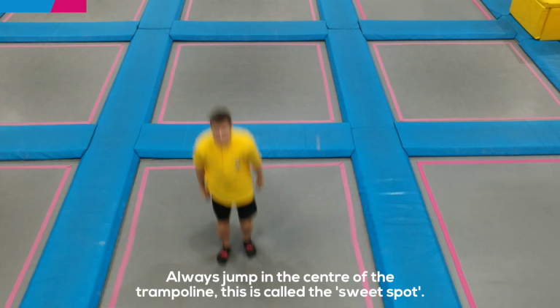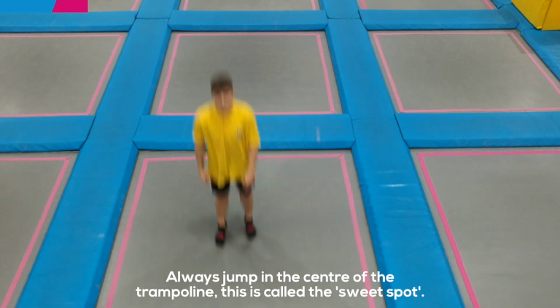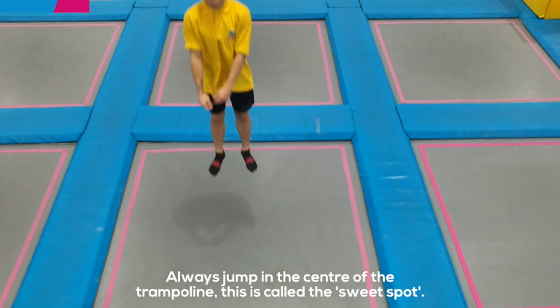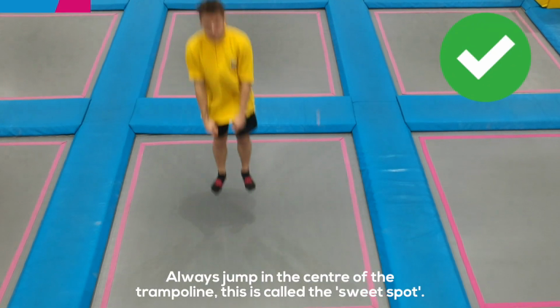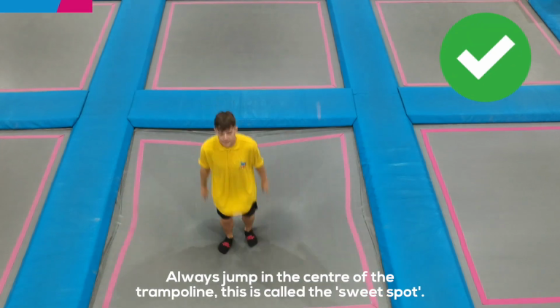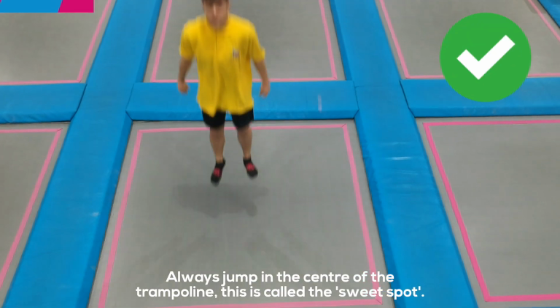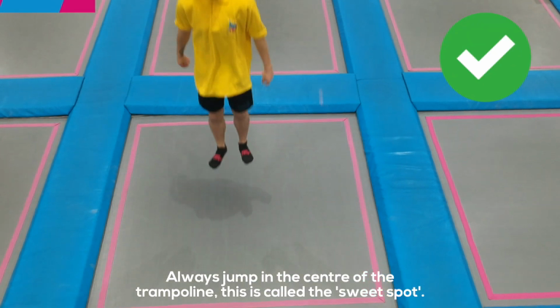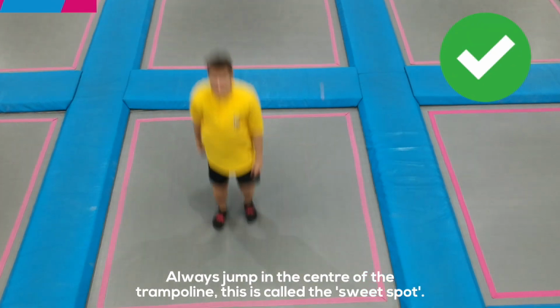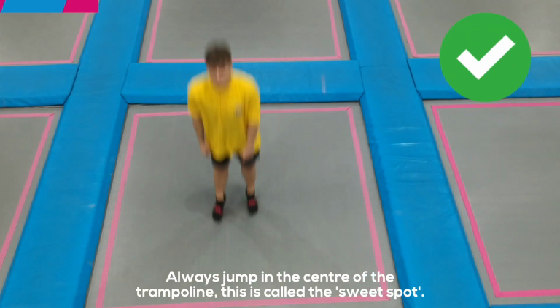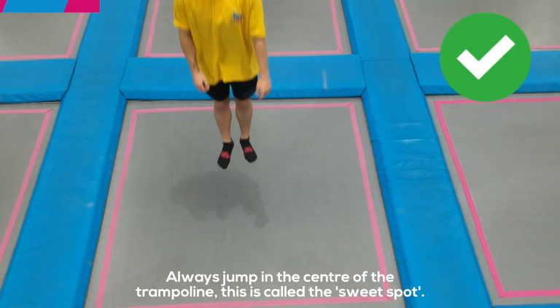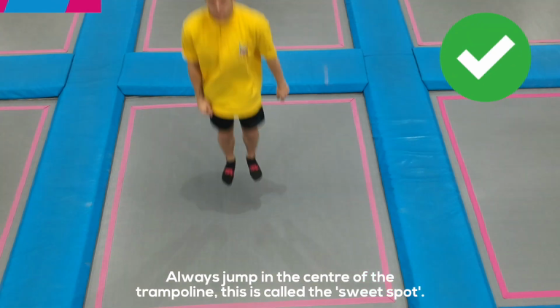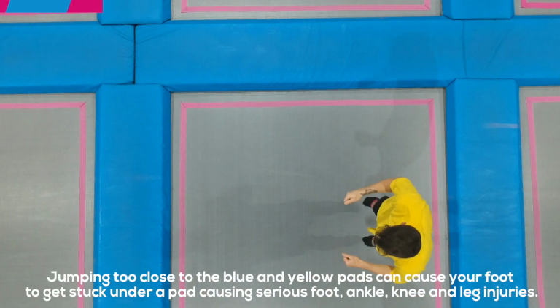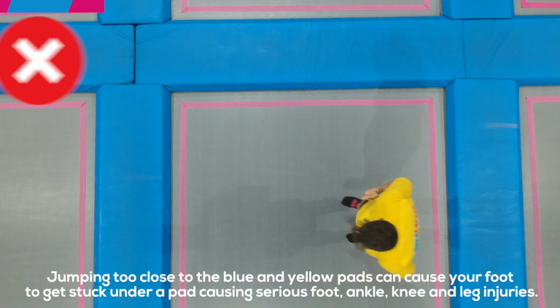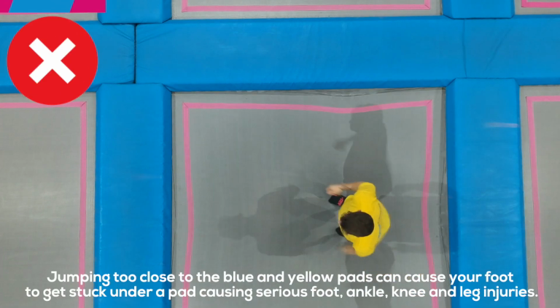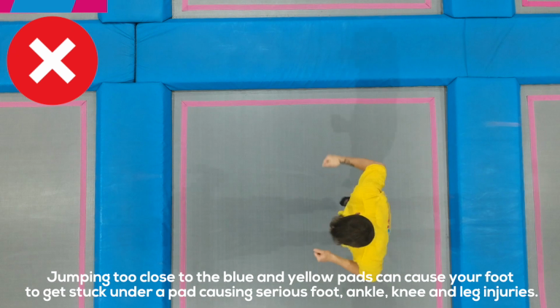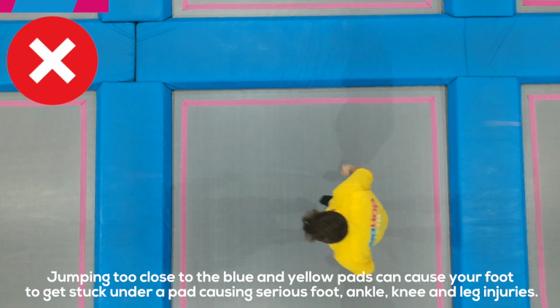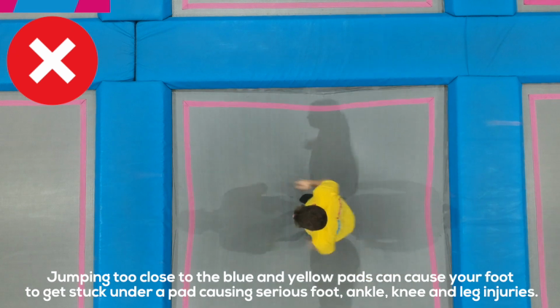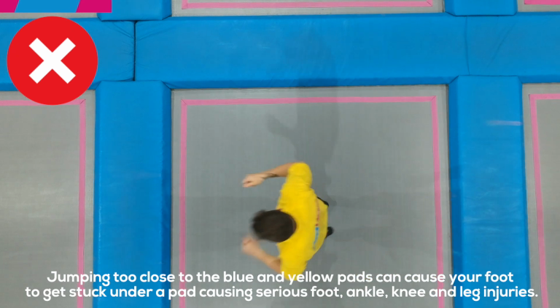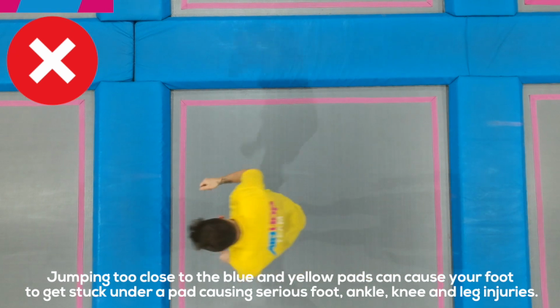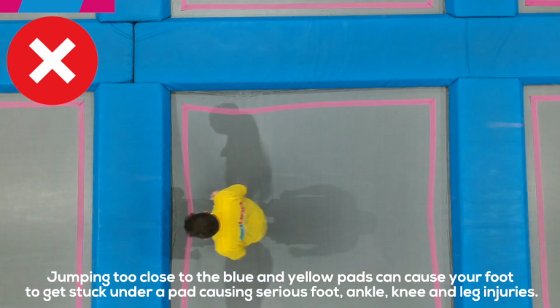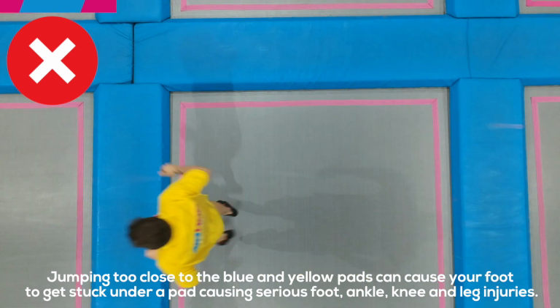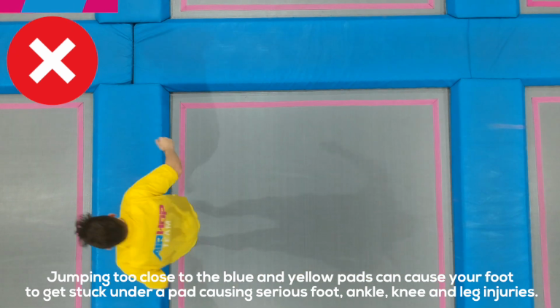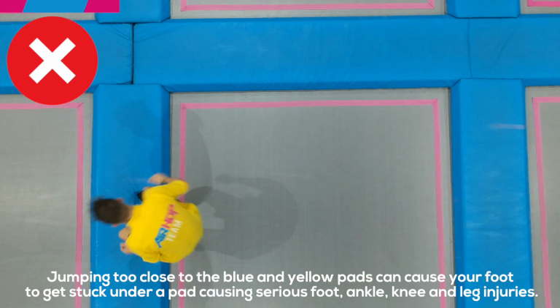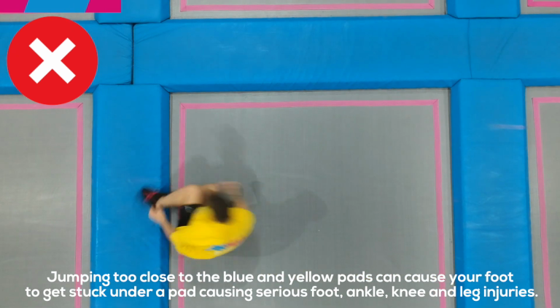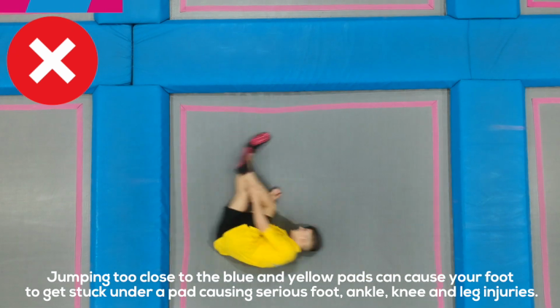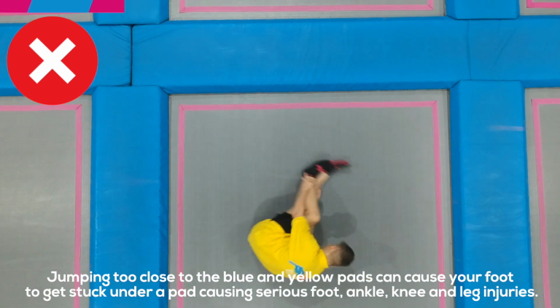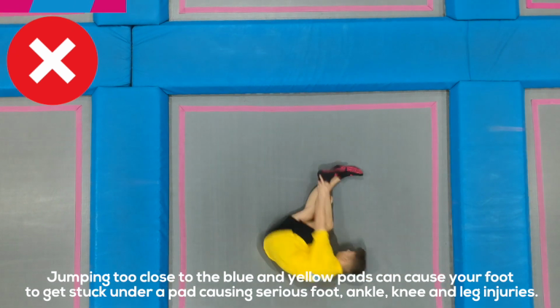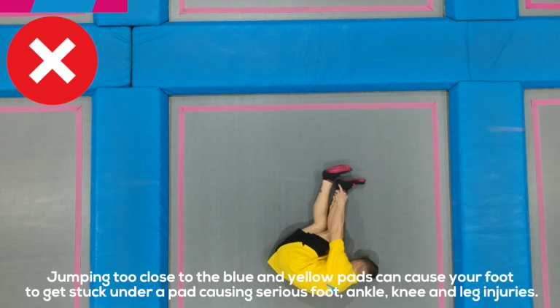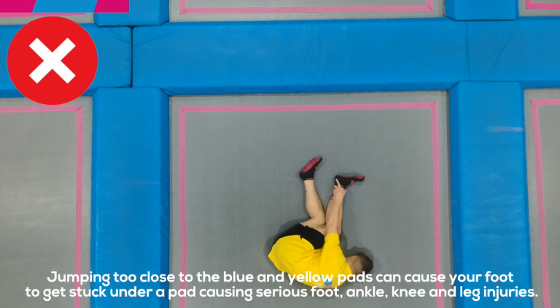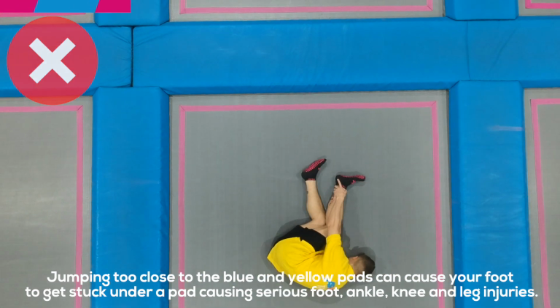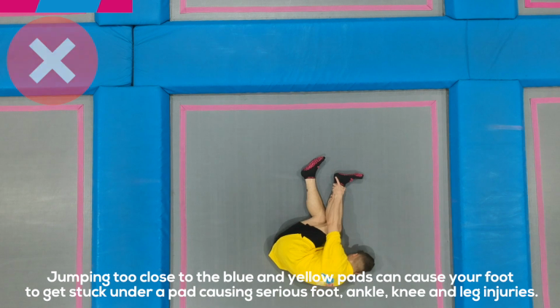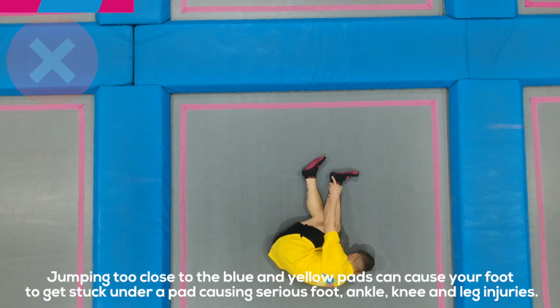Always jump in the center of the trampoline — this is called the sweet spot. Jumping too close to the blue or yellow pads can cause your foot to get stuck under a pad, causing serious foot, ankle, knee, and leg injuries.